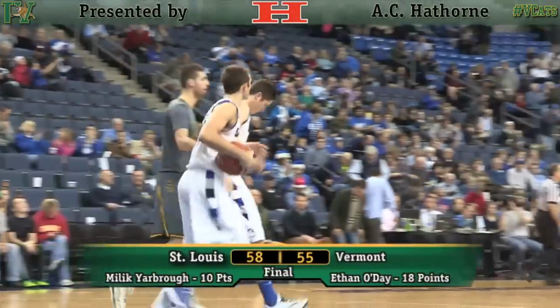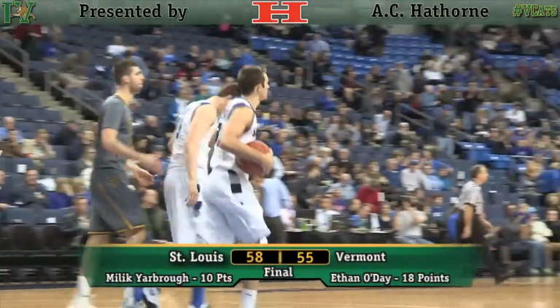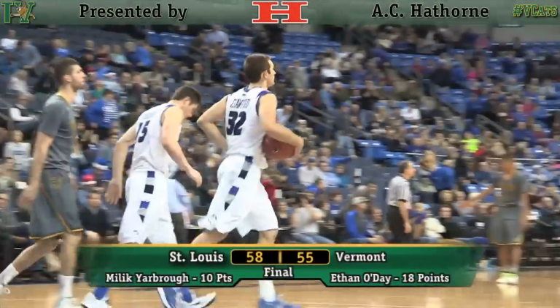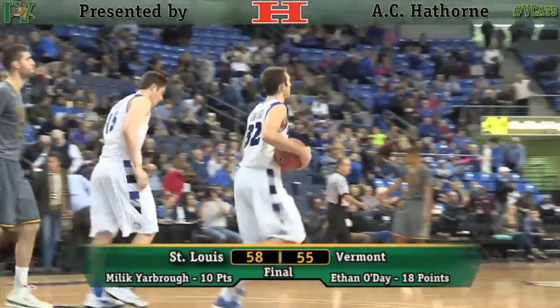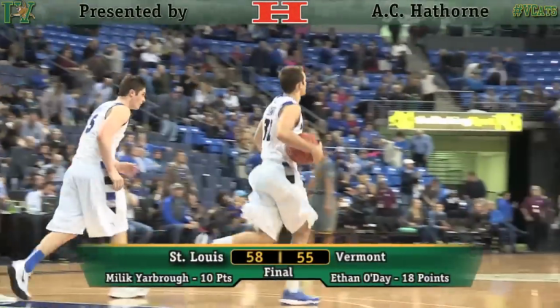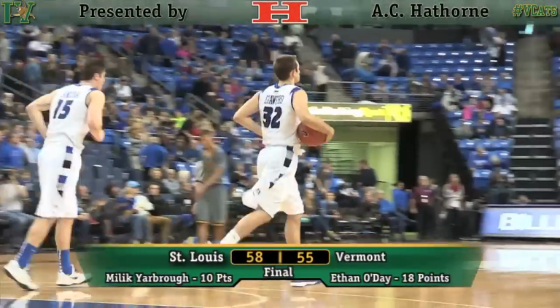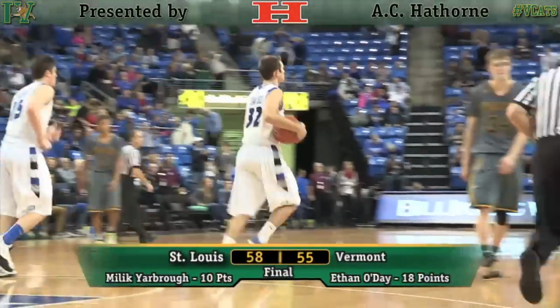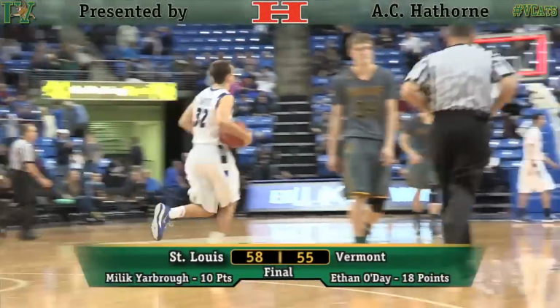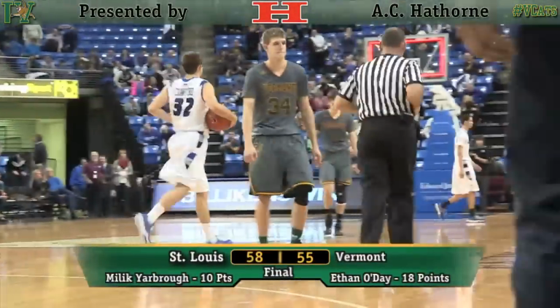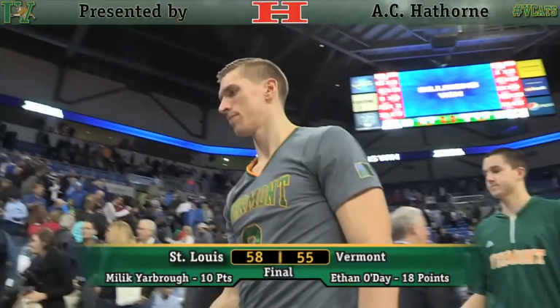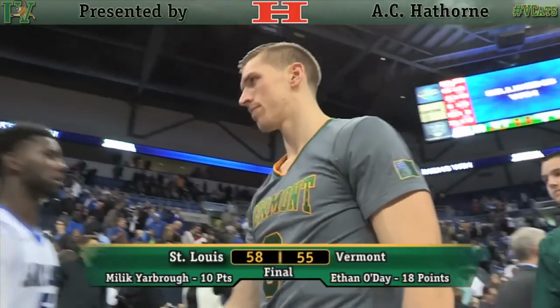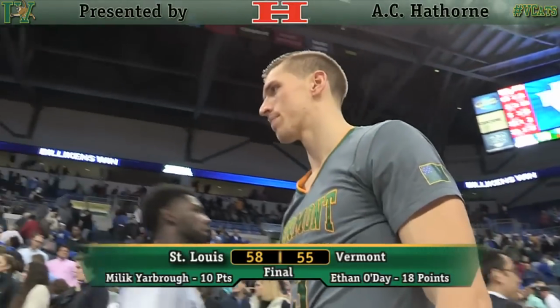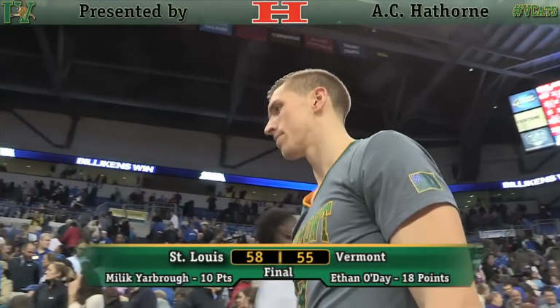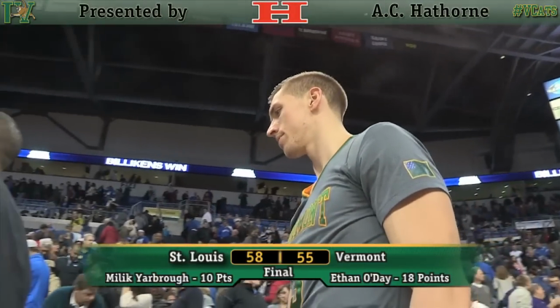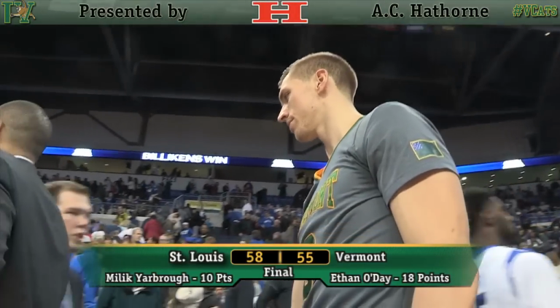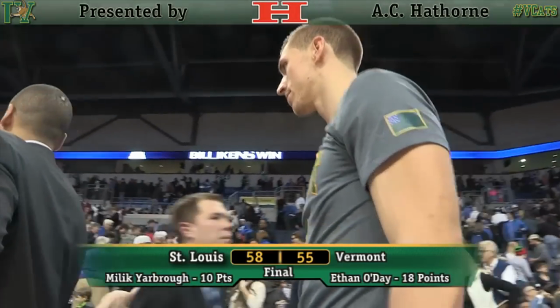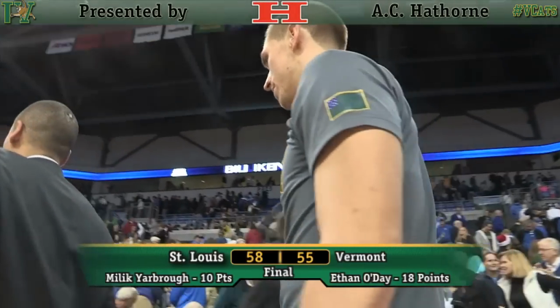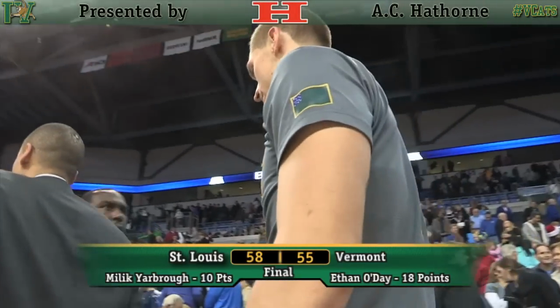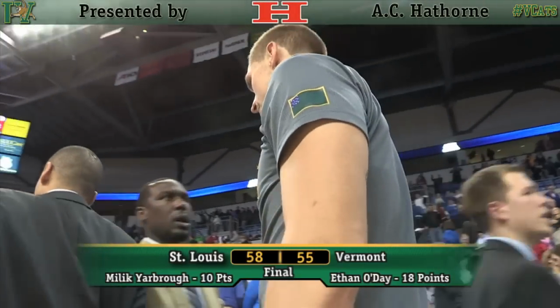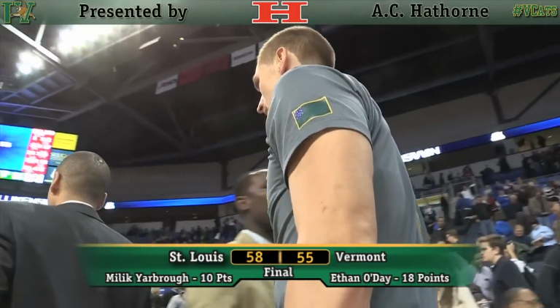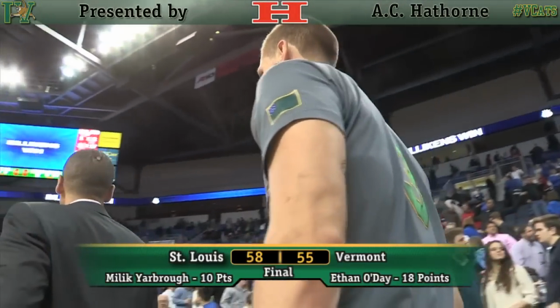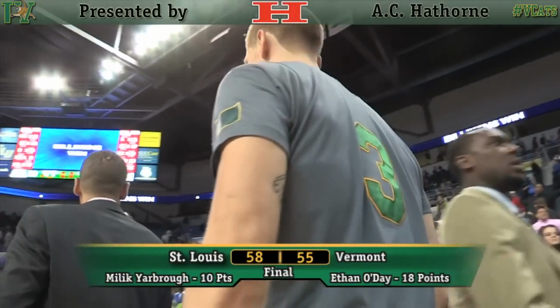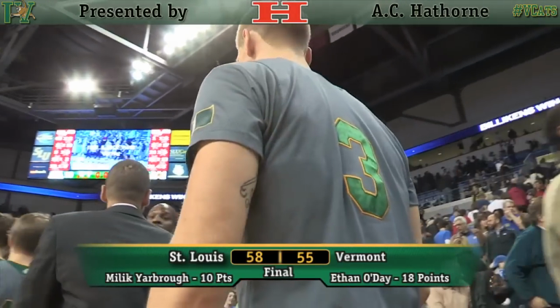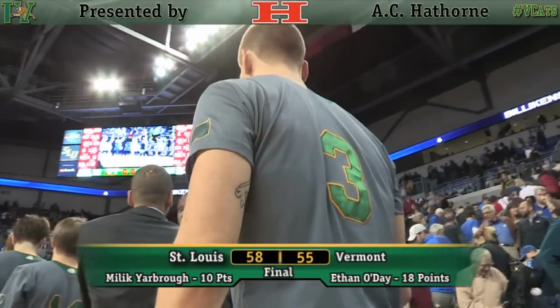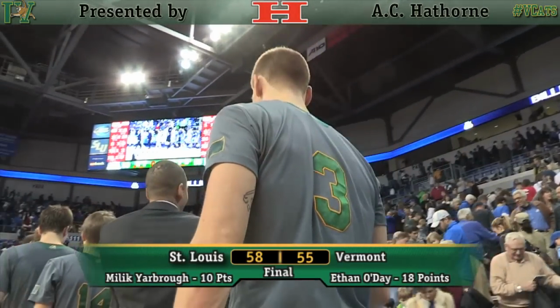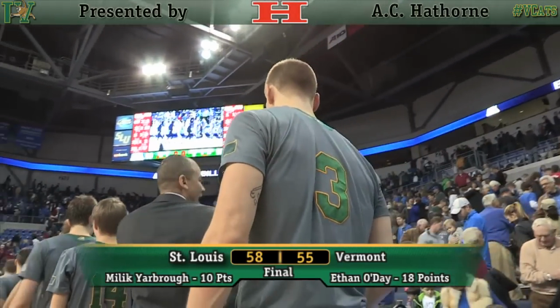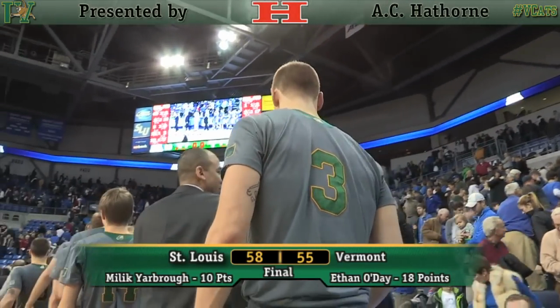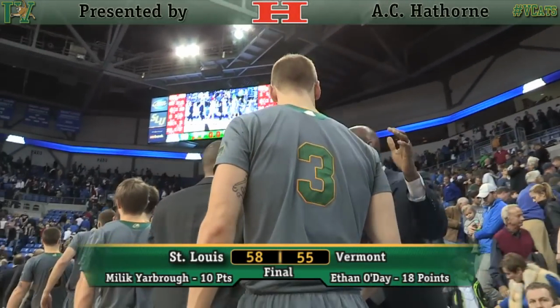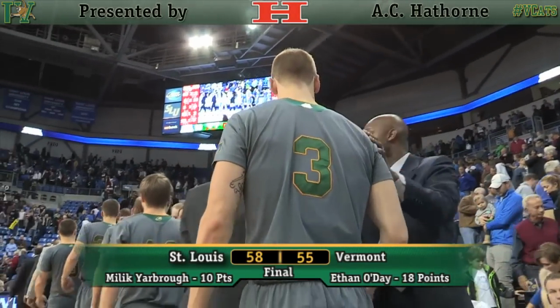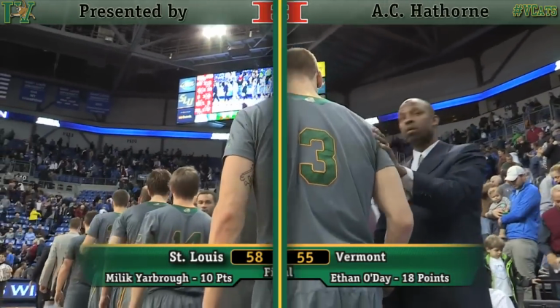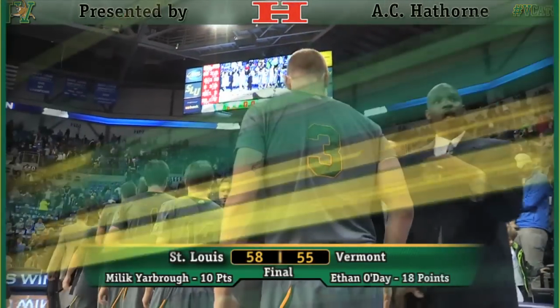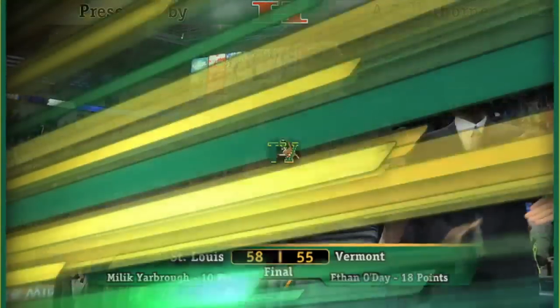Crawford catches the pass as the clock hits zero. And Vermont falls to St. Louis 58-55 on the road.